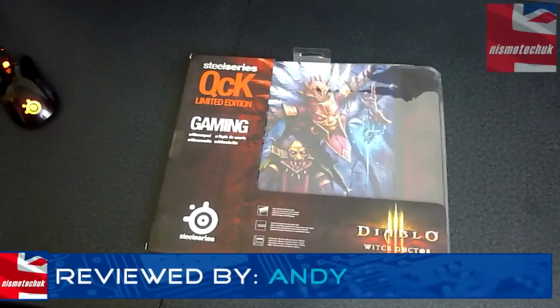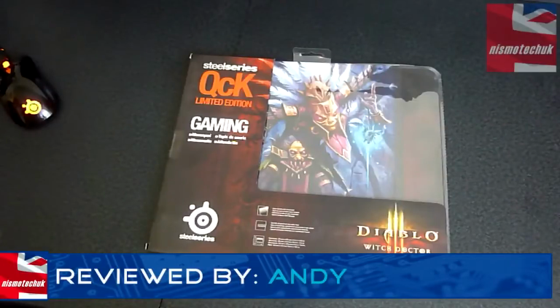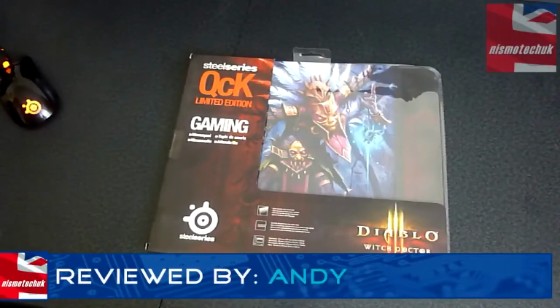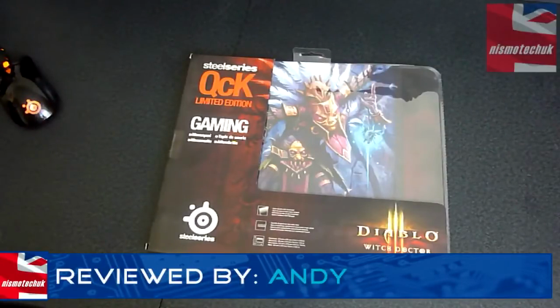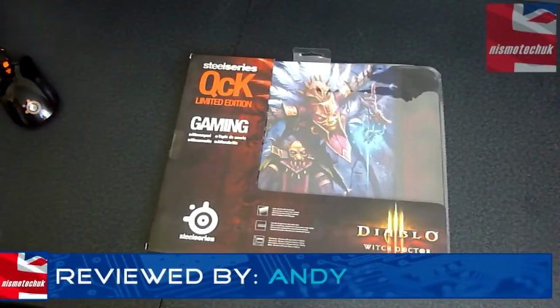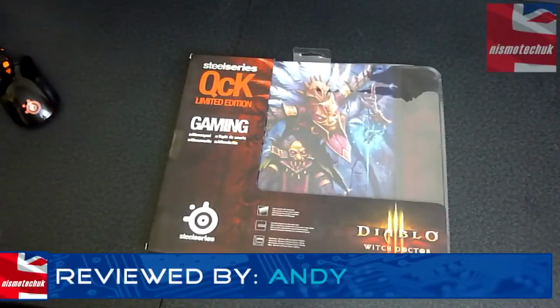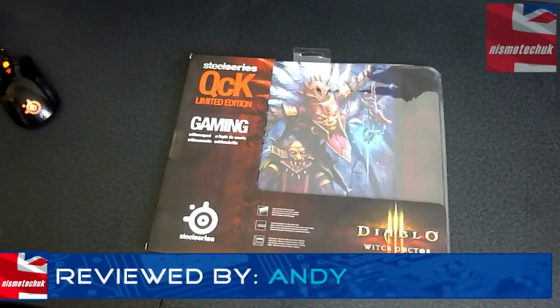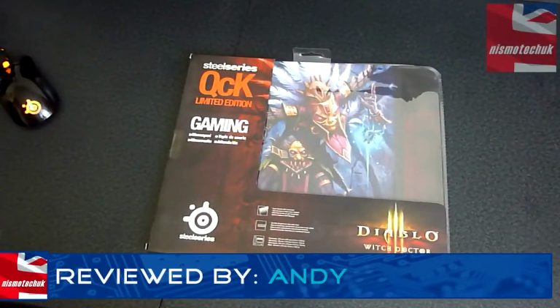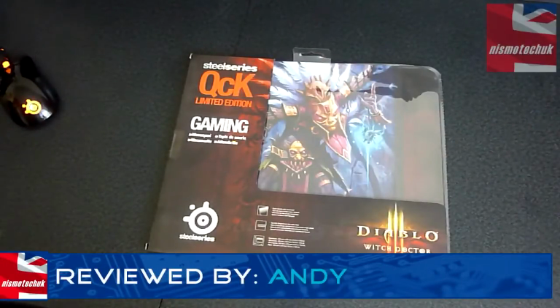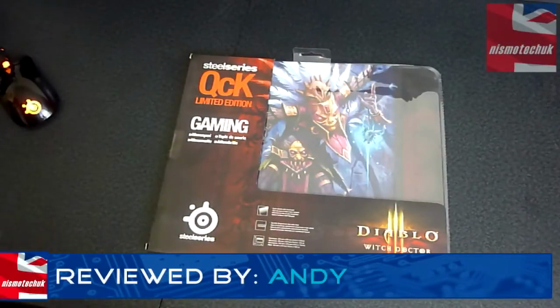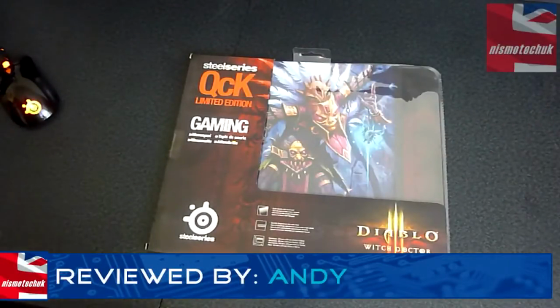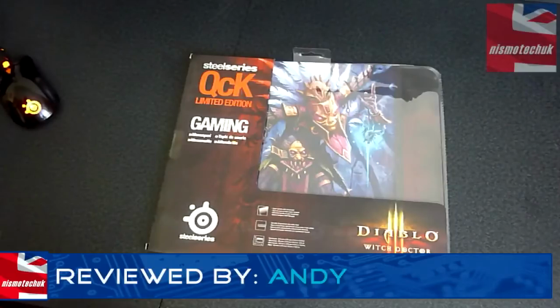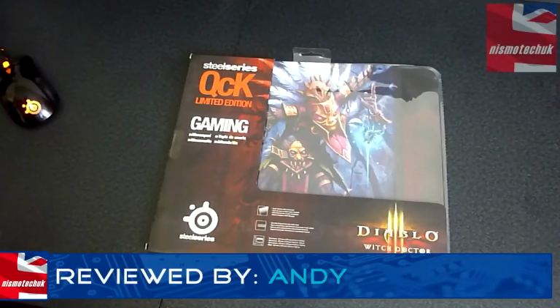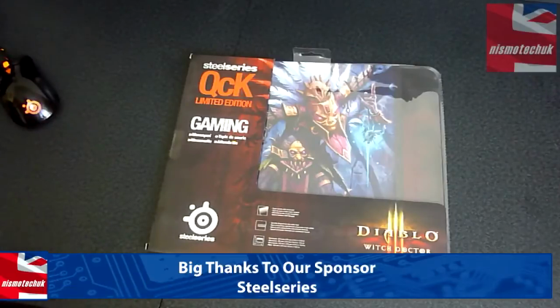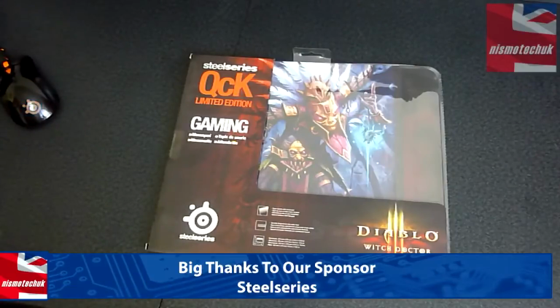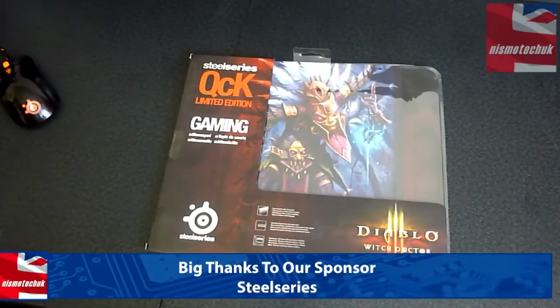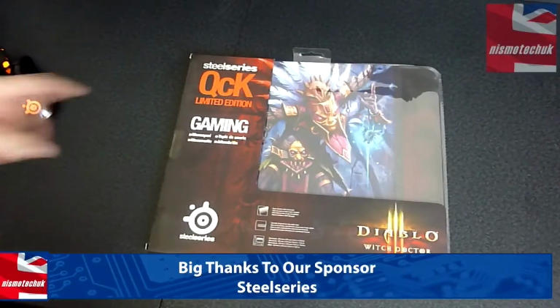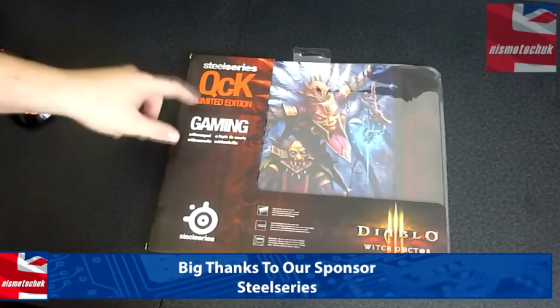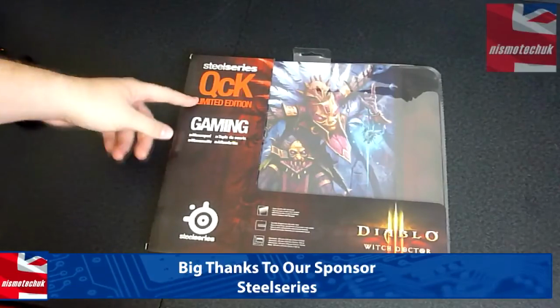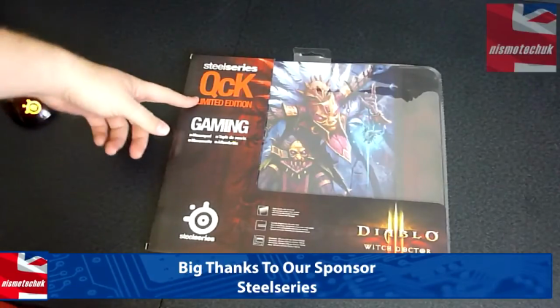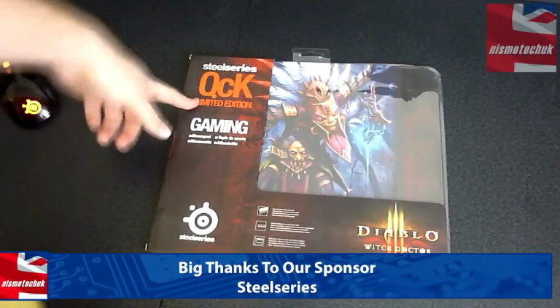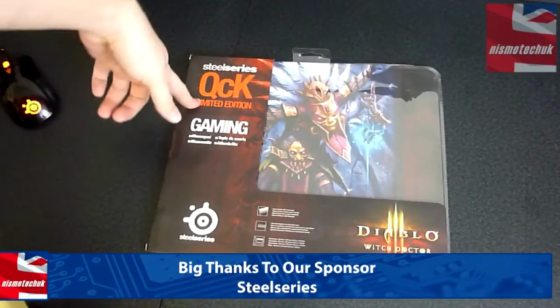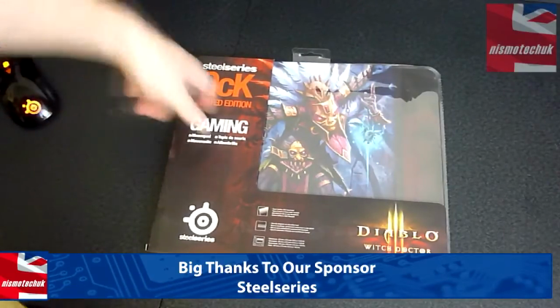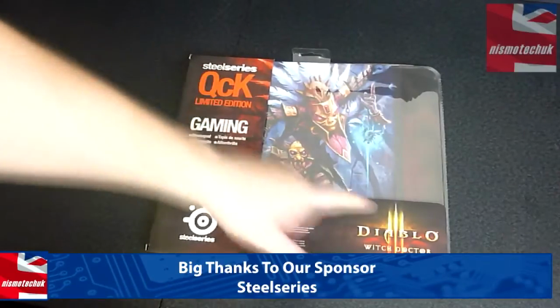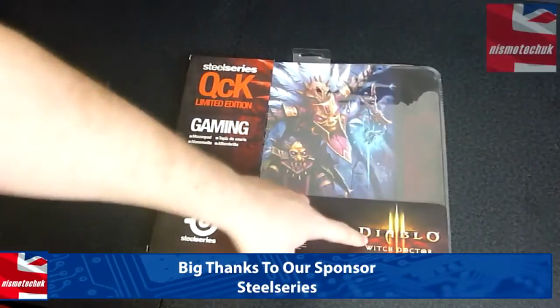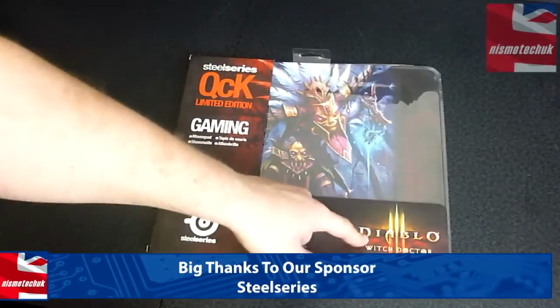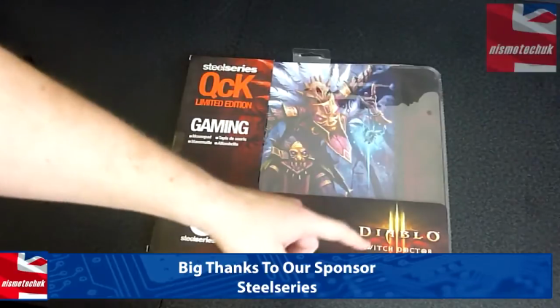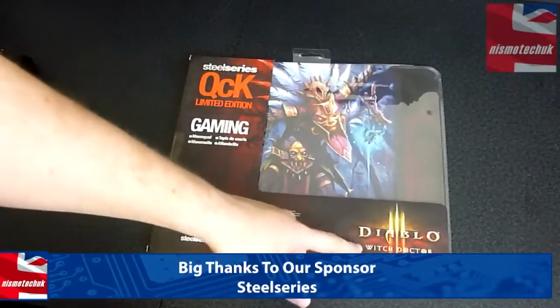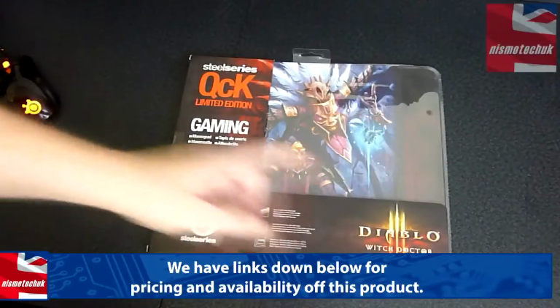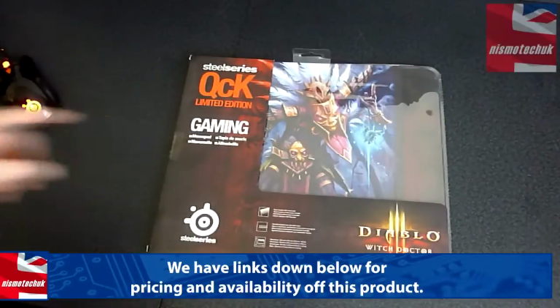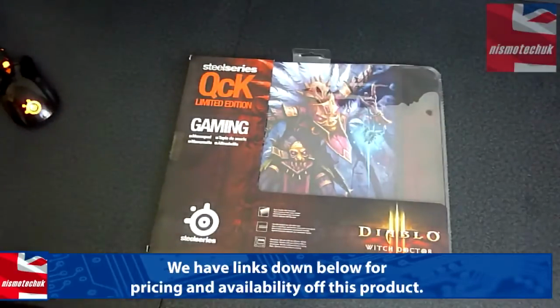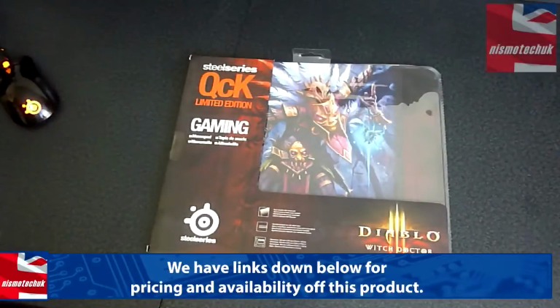Hi guys, it's Andy from Dismo Tech UK. Today we're giving an unboxing and overview of the SteelSeries QCK Limited Edition Diablo Witch Doctor Gaming Mouse Pad.